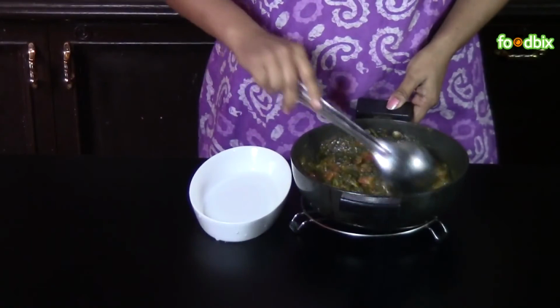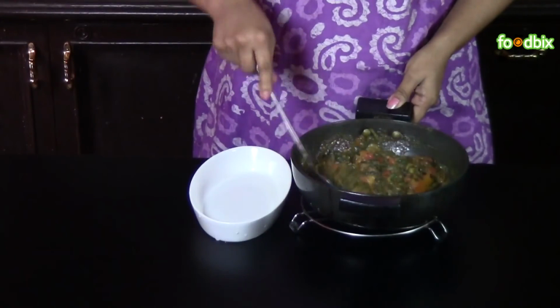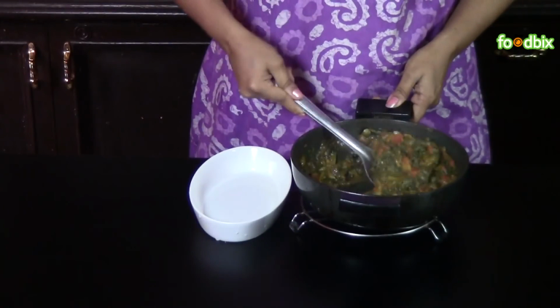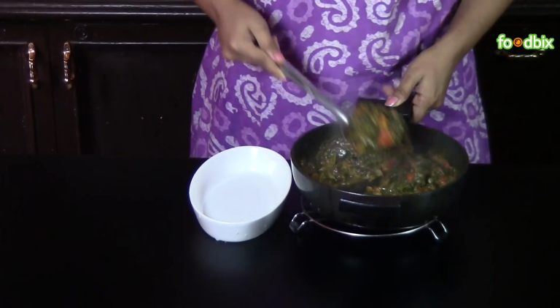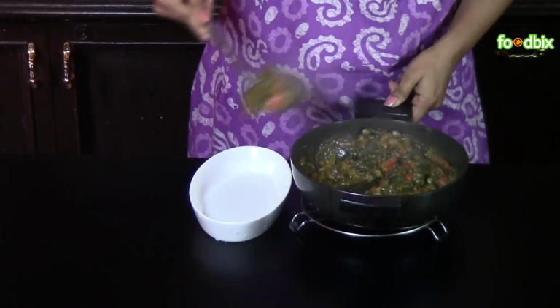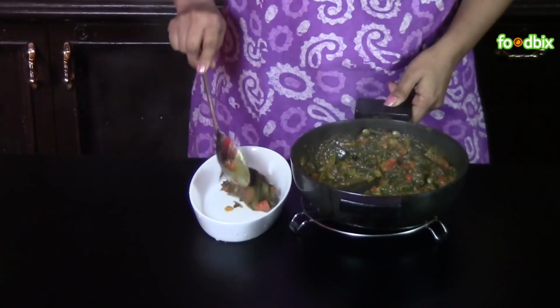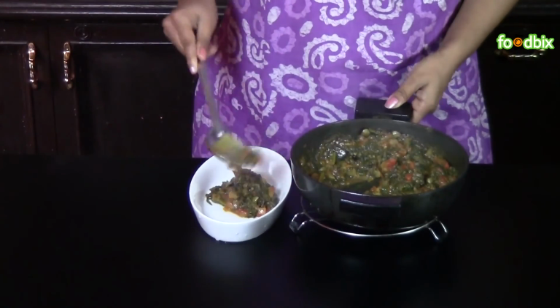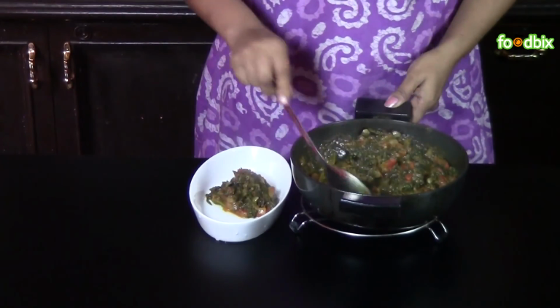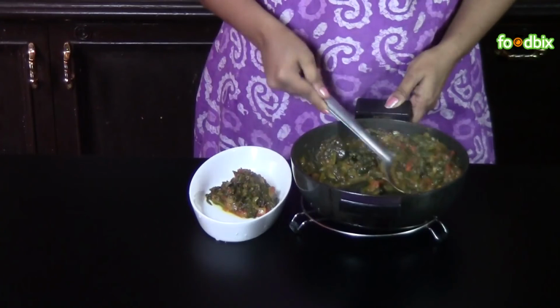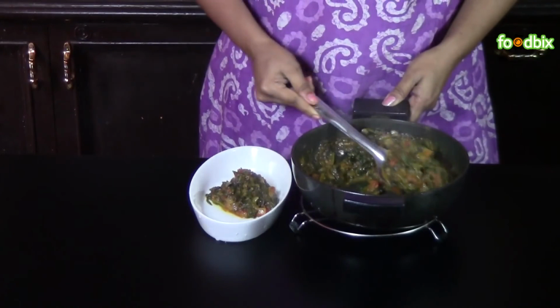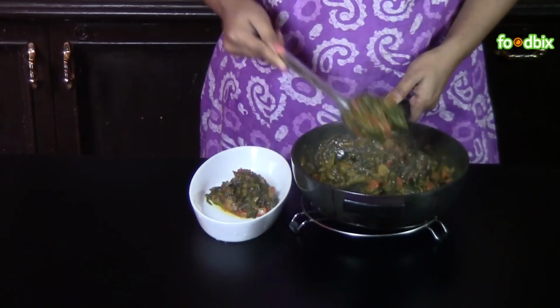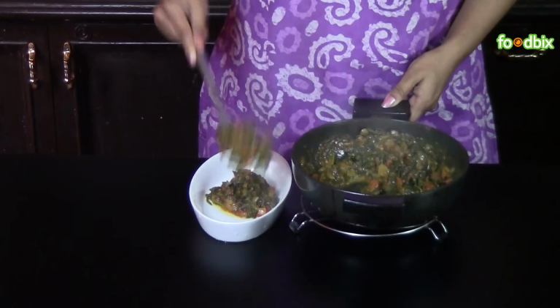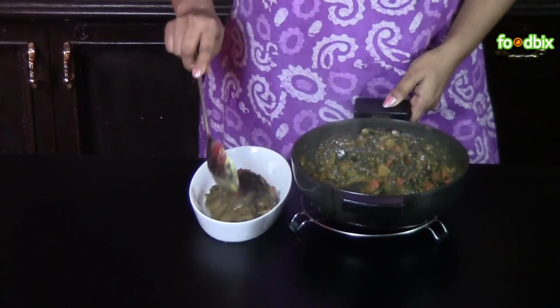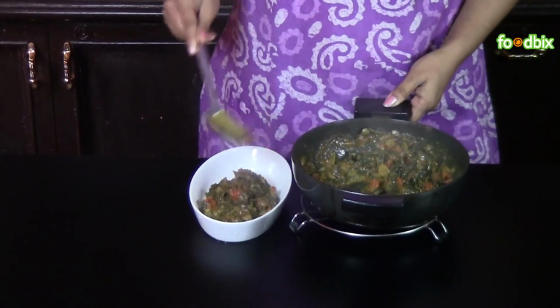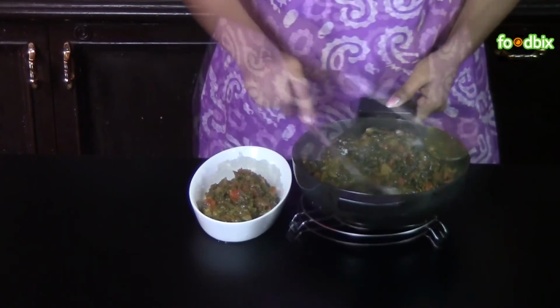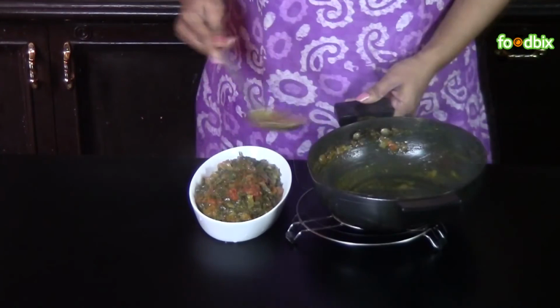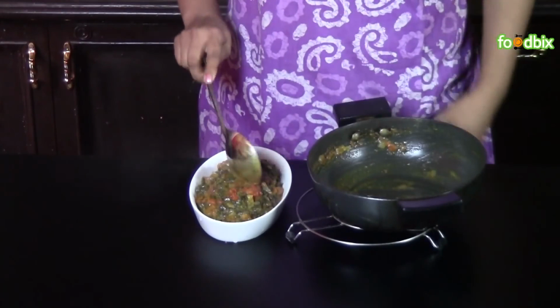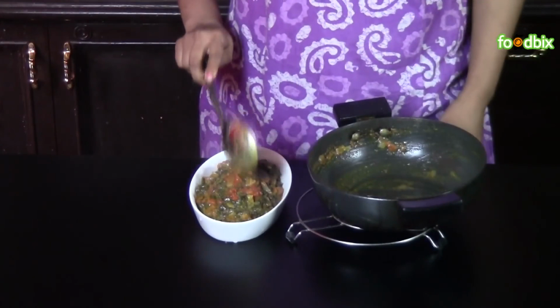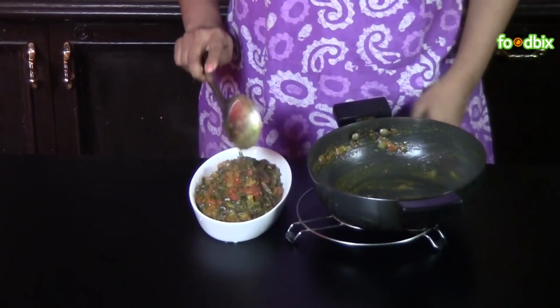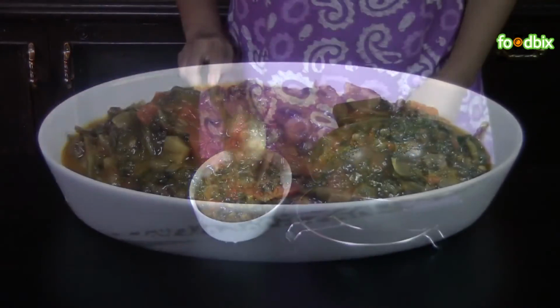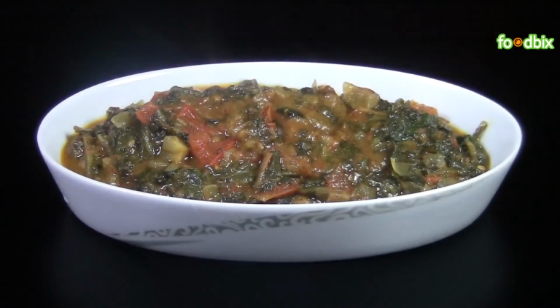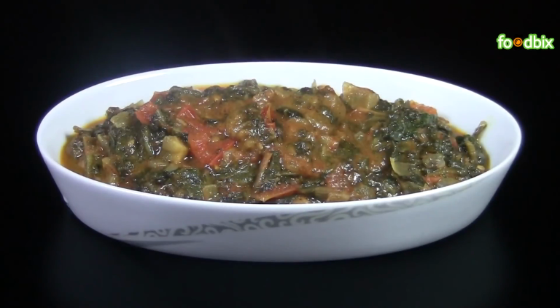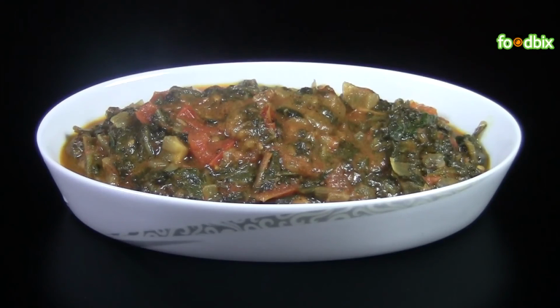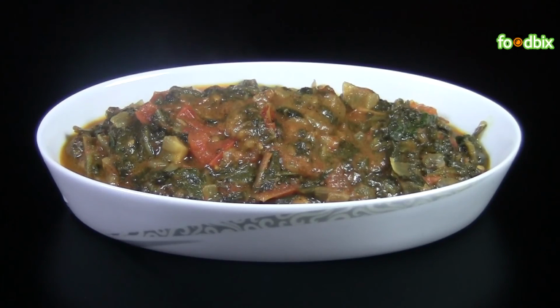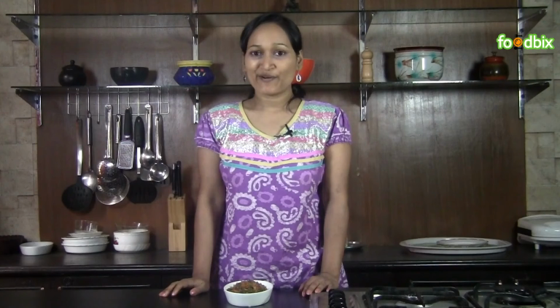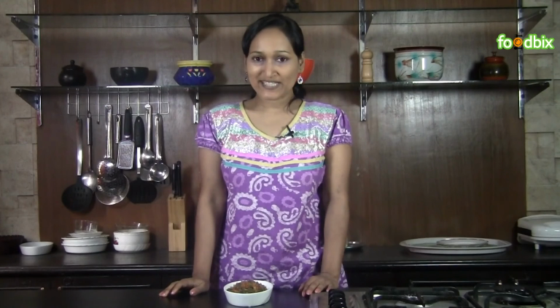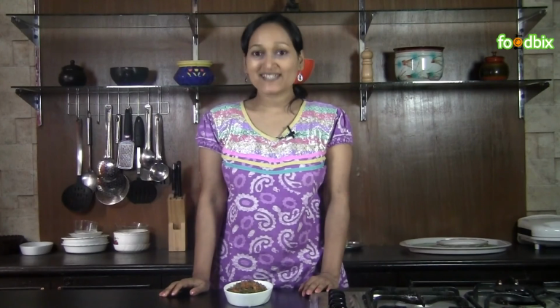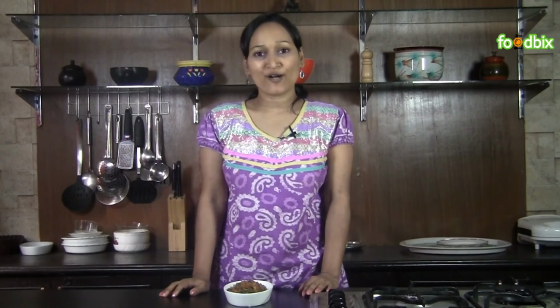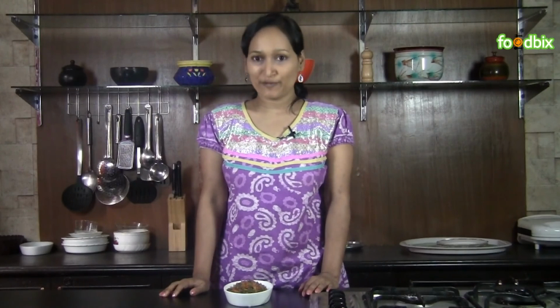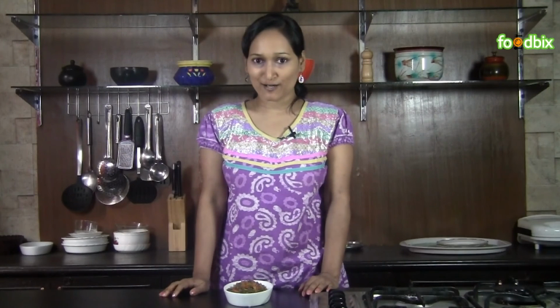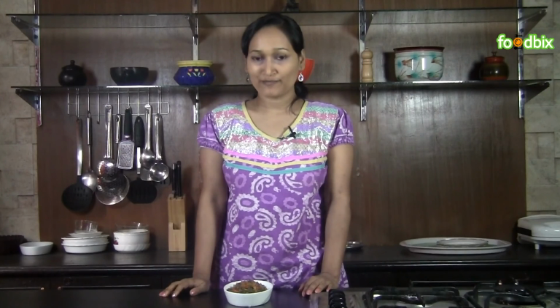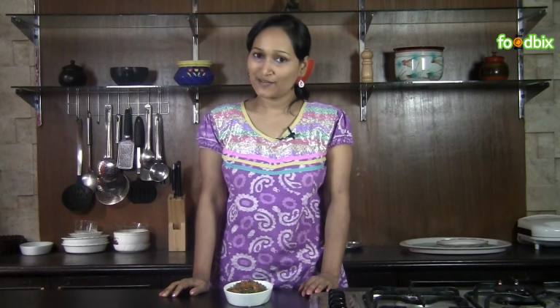Let's serve it. Spinach Tomato Curry is ready. For more recipes, log on to foodwix.com. Thank you.